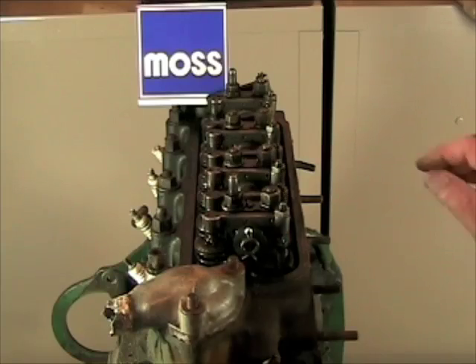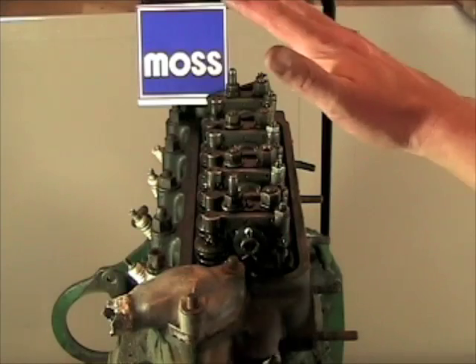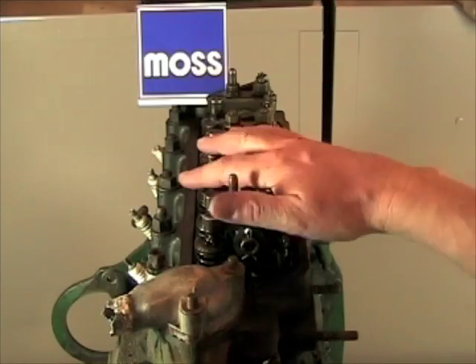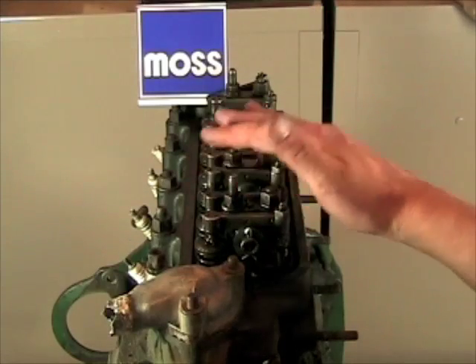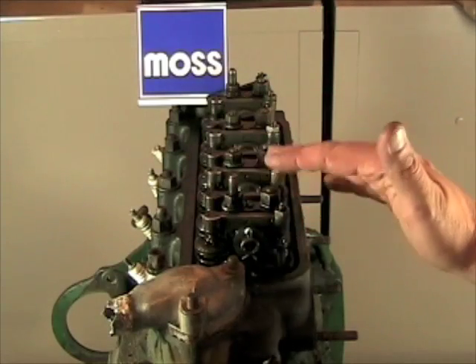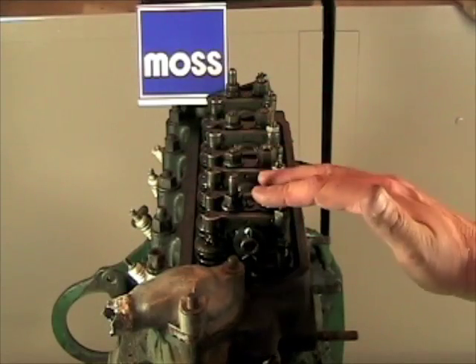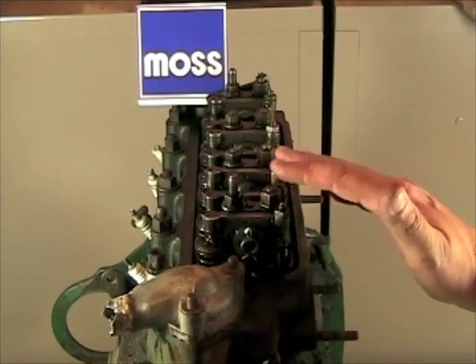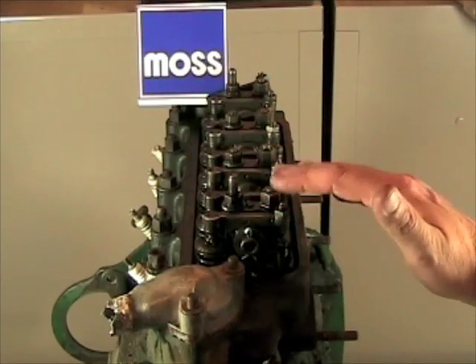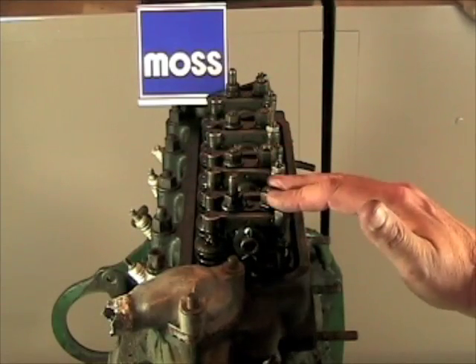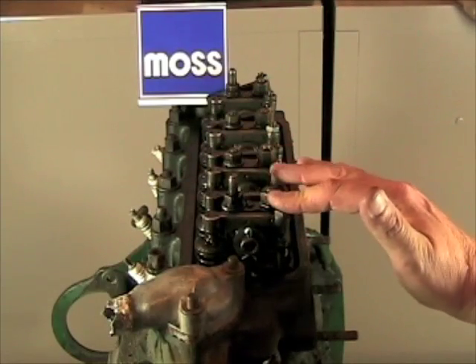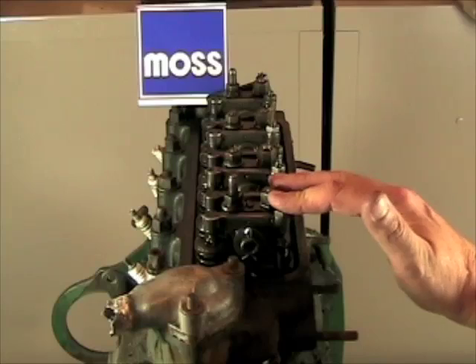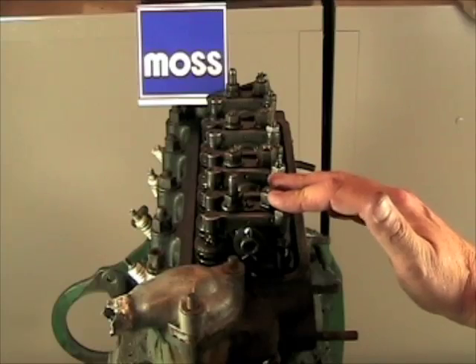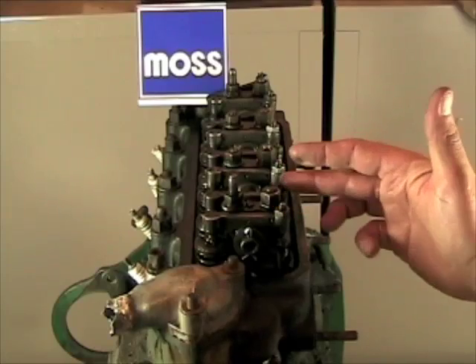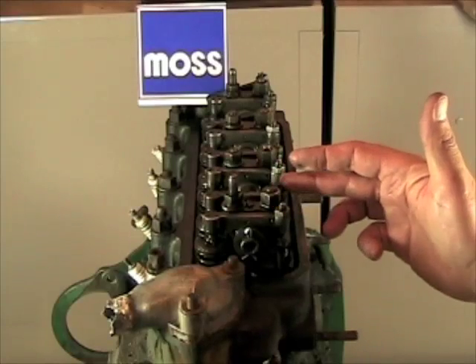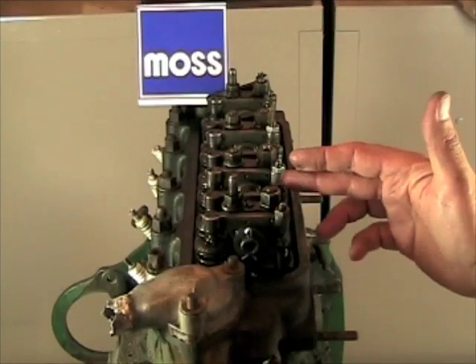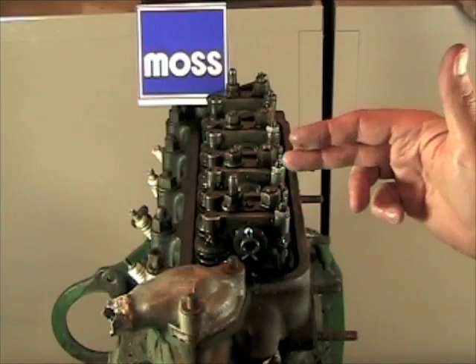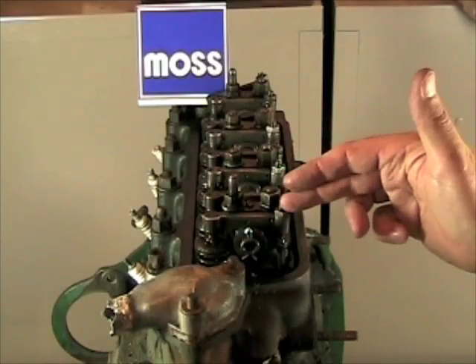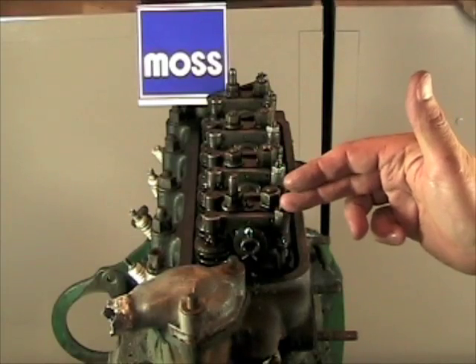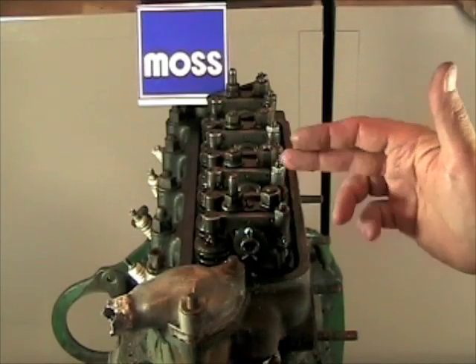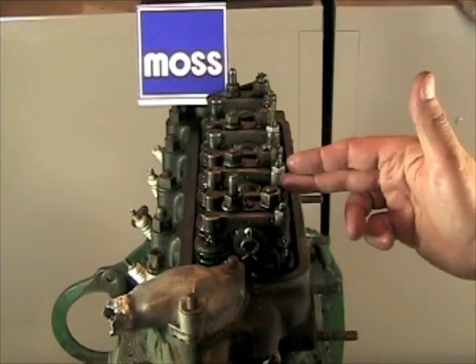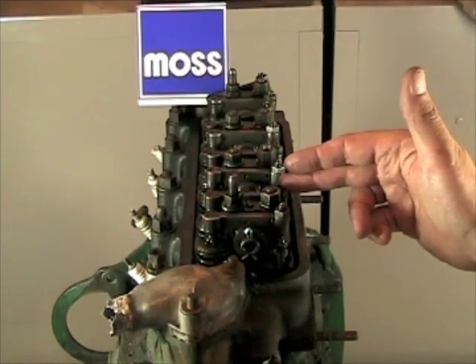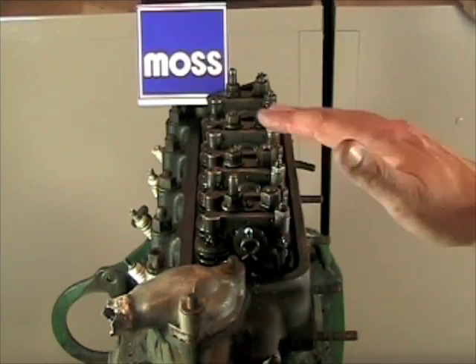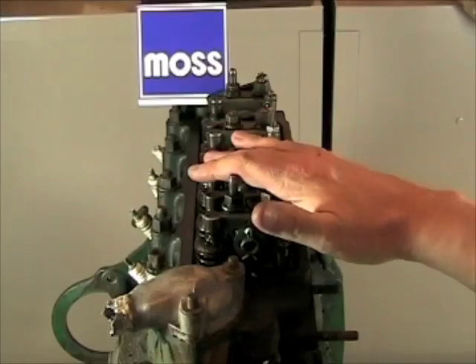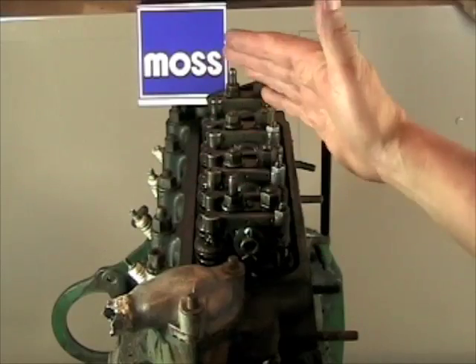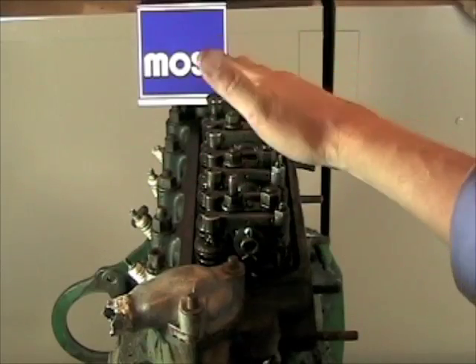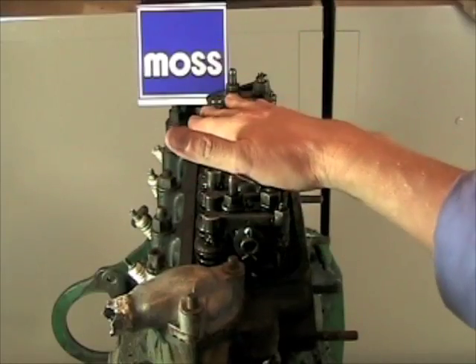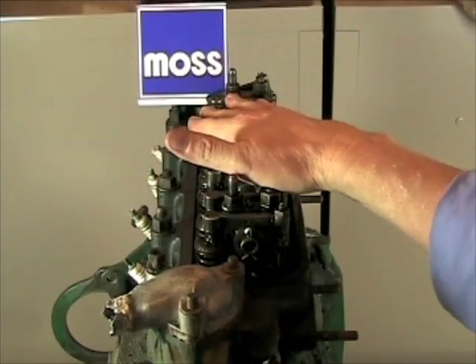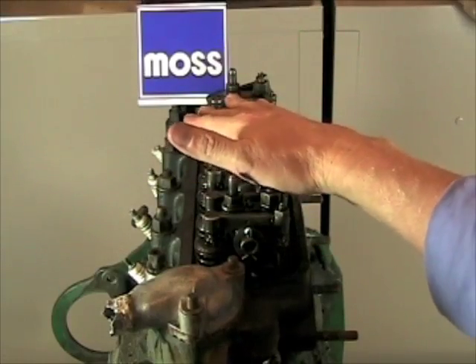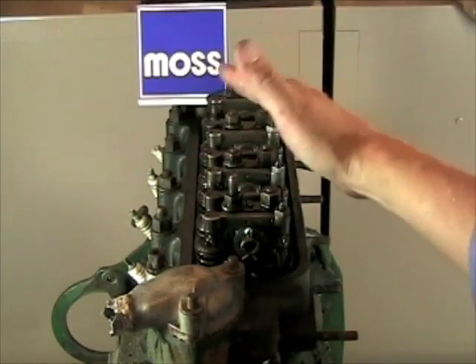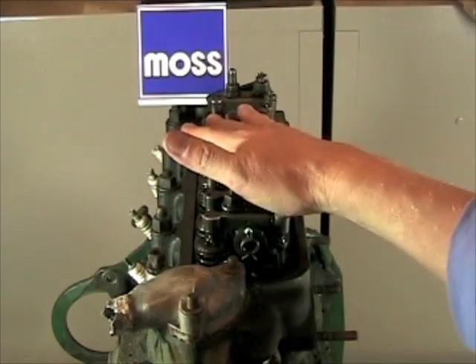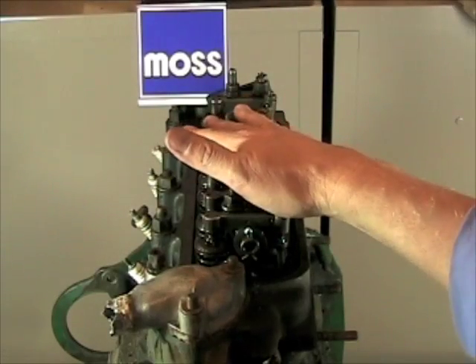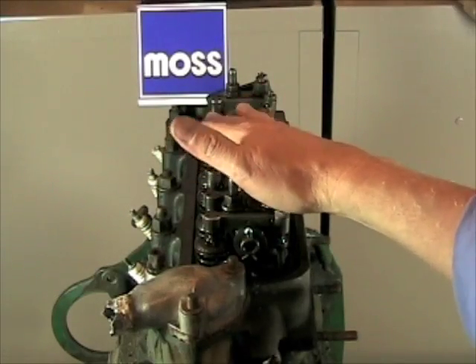We've checked our shop manual and it says that the valve clearance for this engine is 12 thousandths of an inch. It also tells us that we're going to use the same adjustment for the intake as we do for the exhaust, and that we can adjust this engine cold. So we're all ready to go.